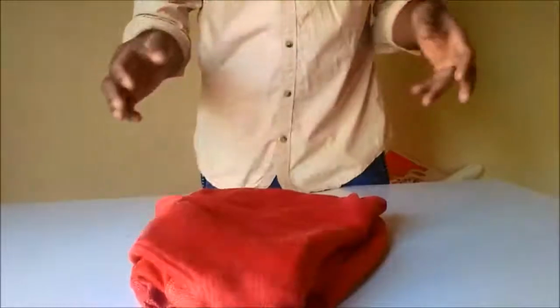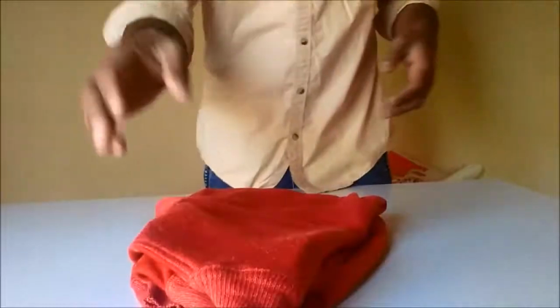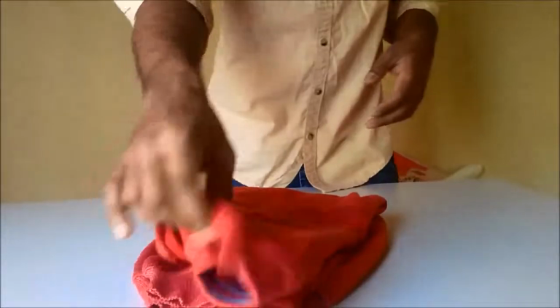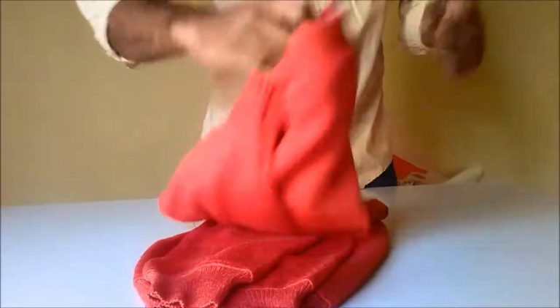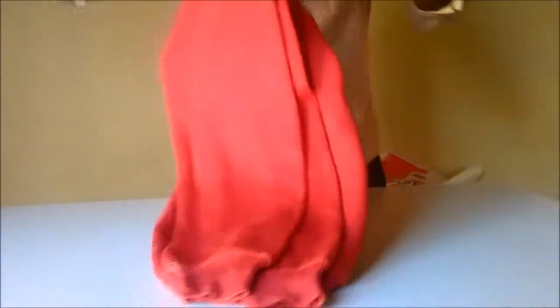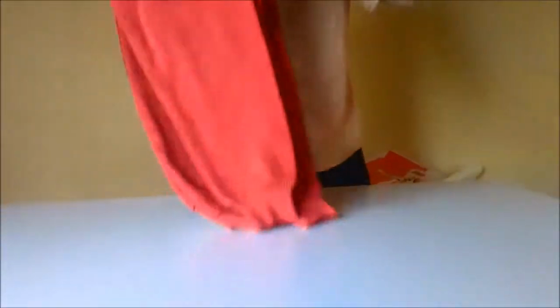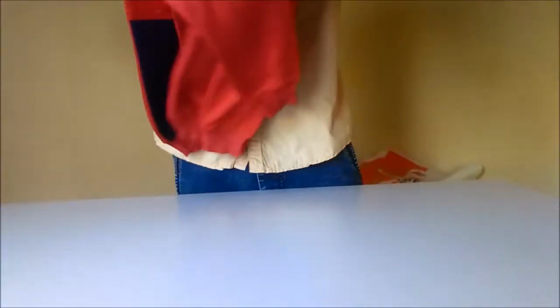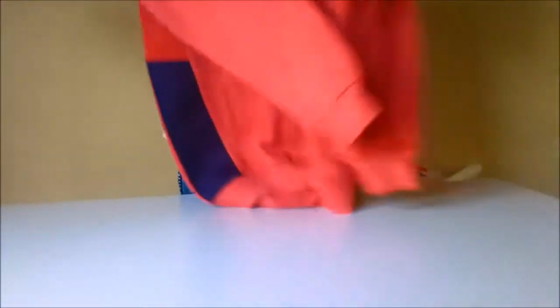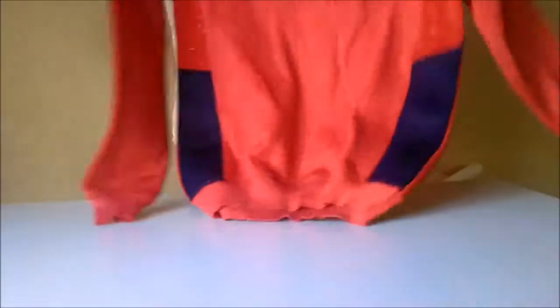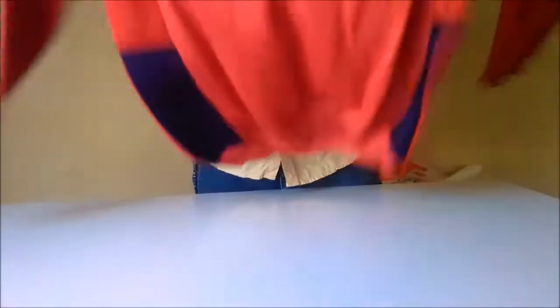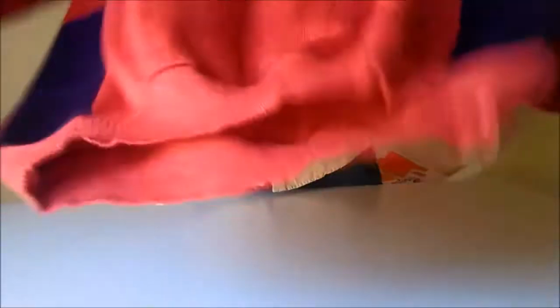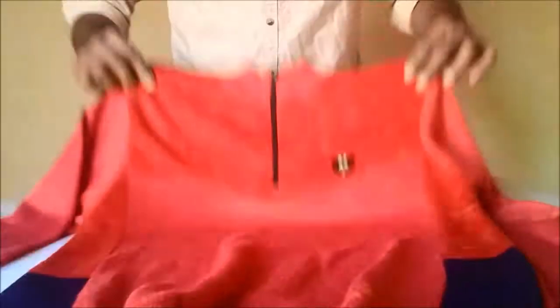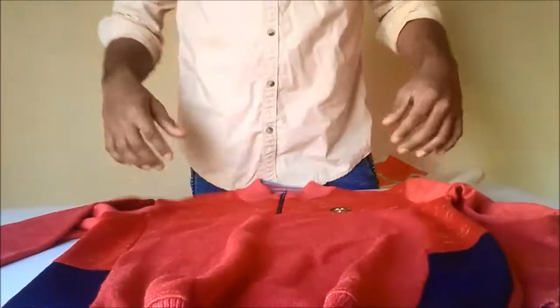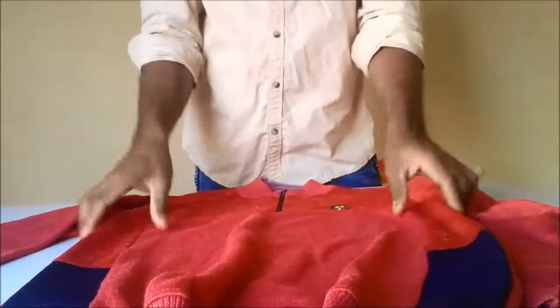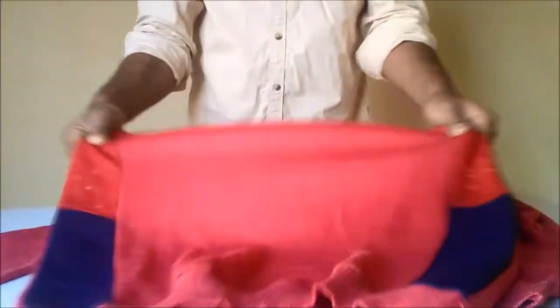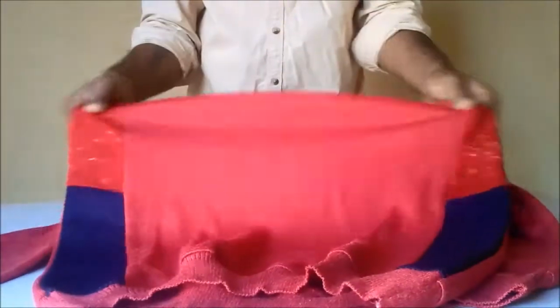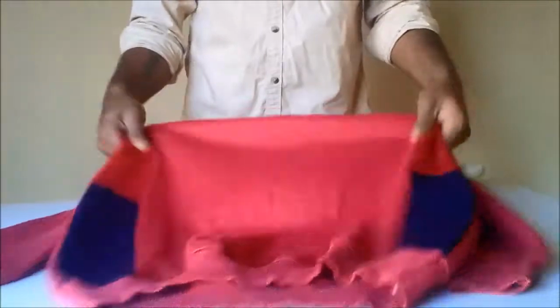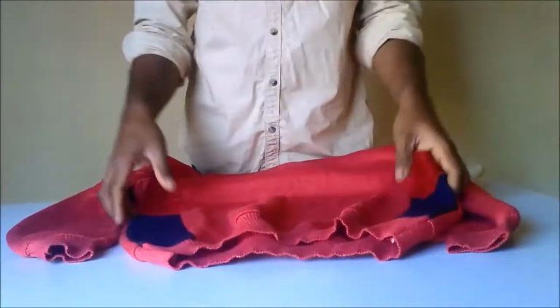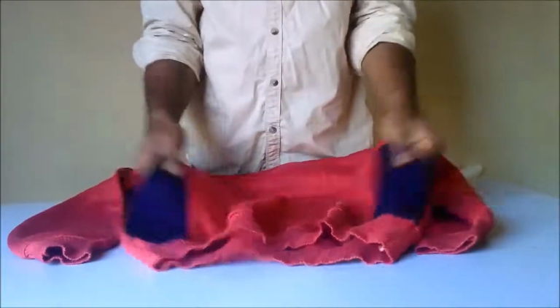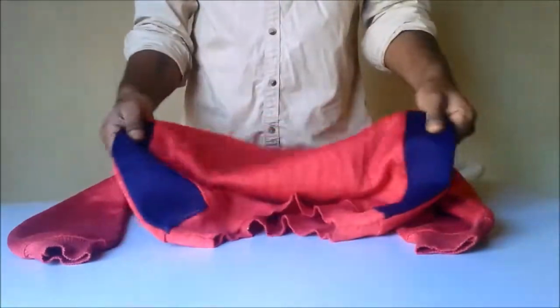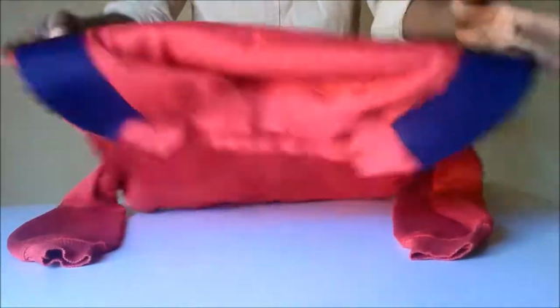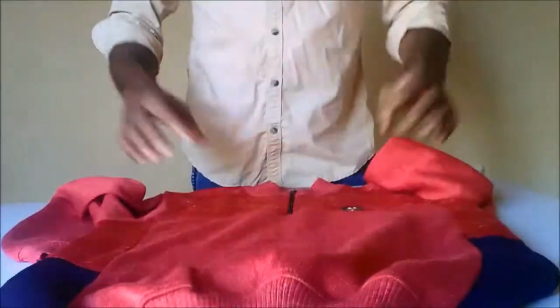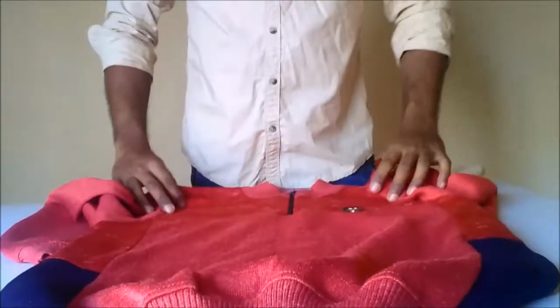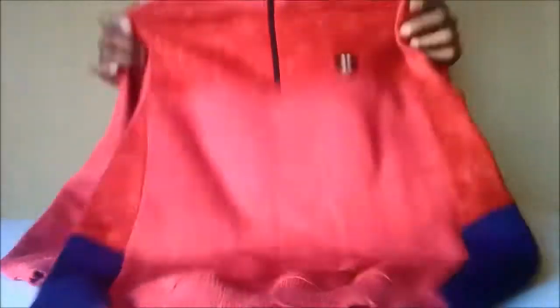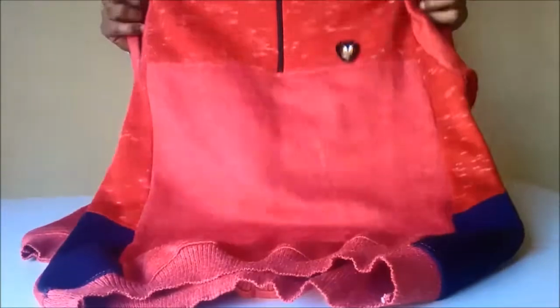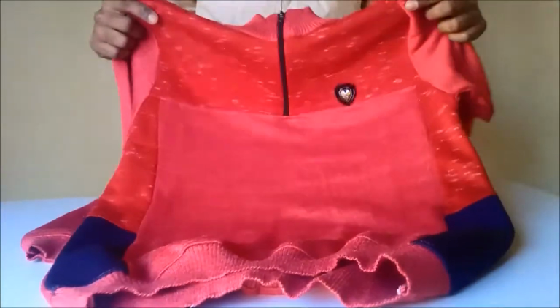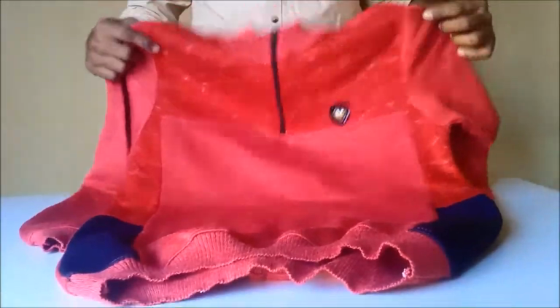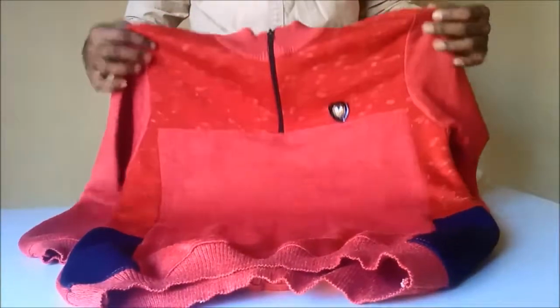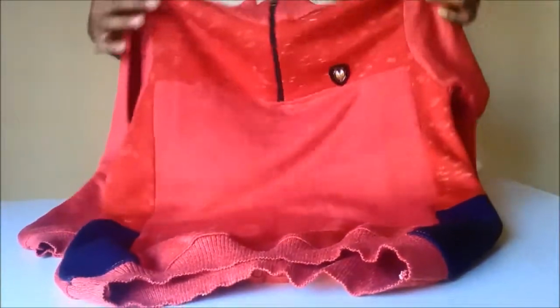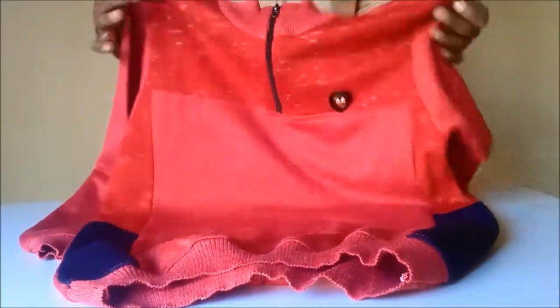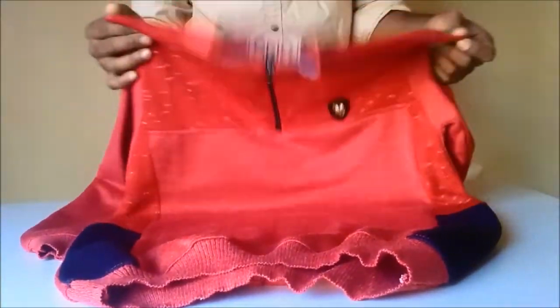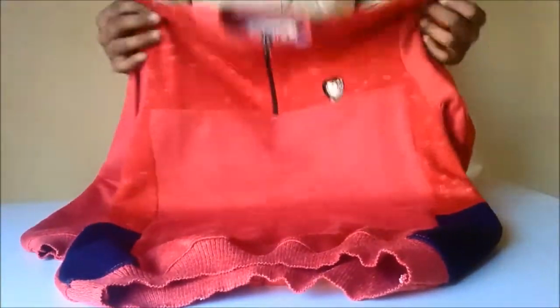I want to show you my new t-shirt. It is made up of nice soft cloth. It is in red — multiple shades of red.